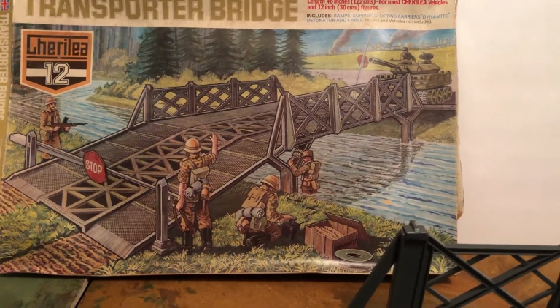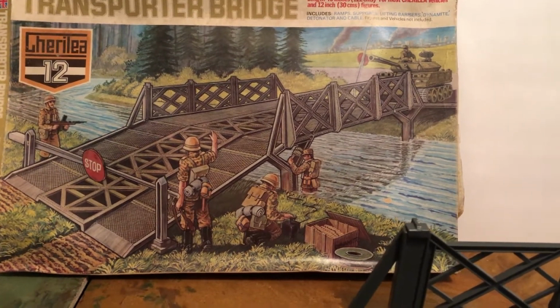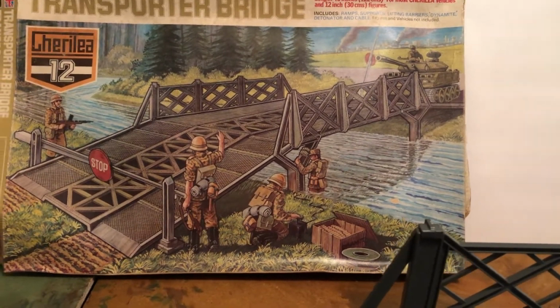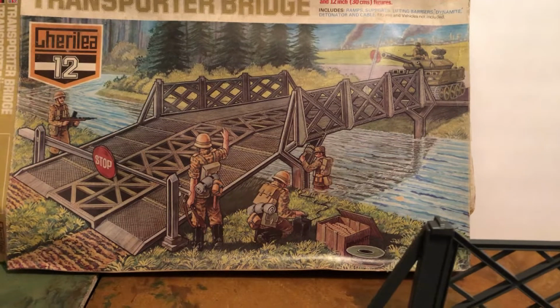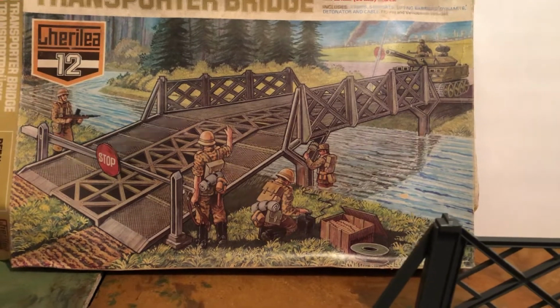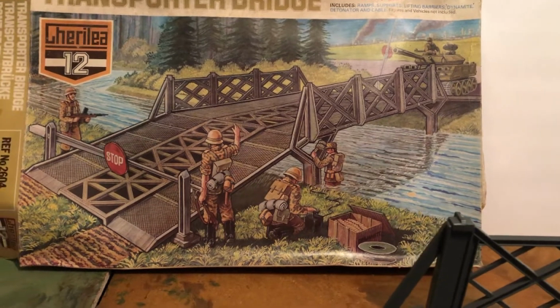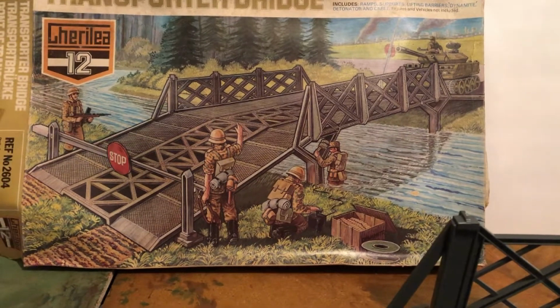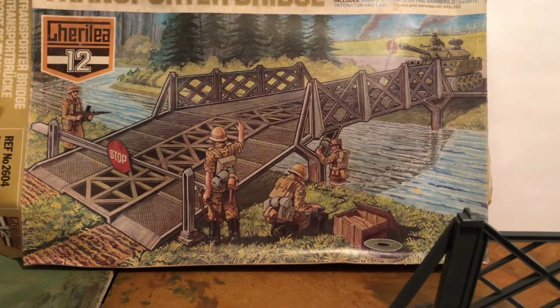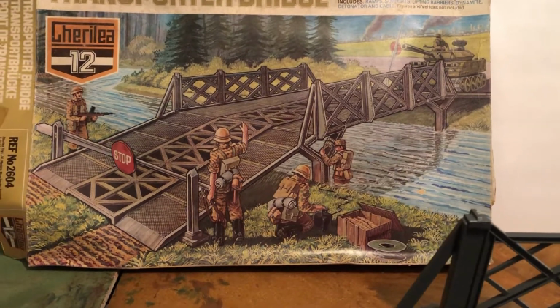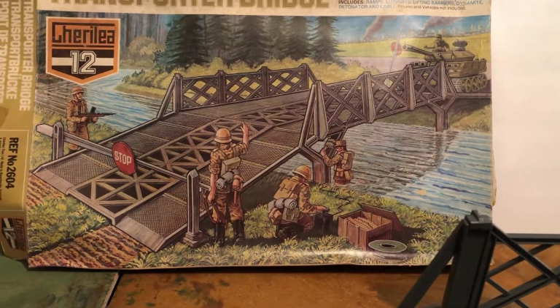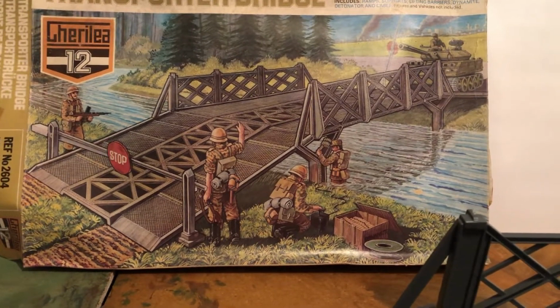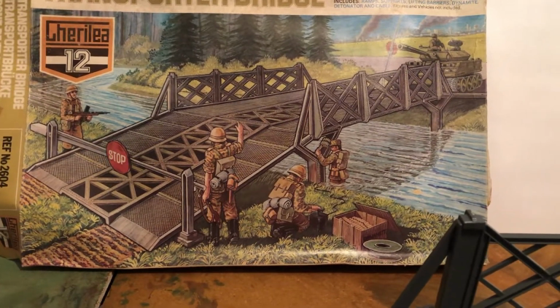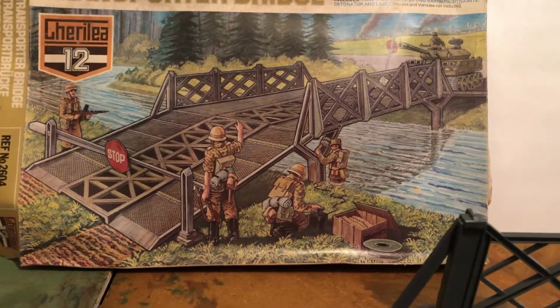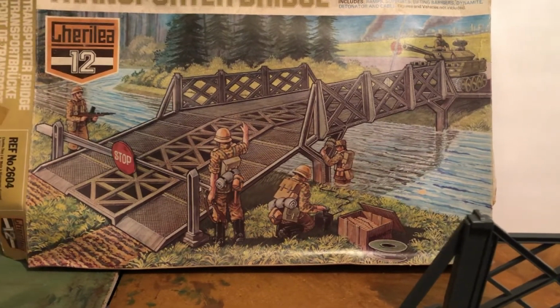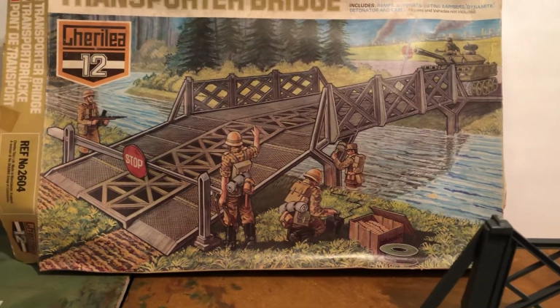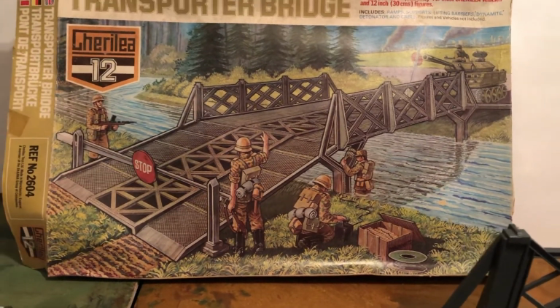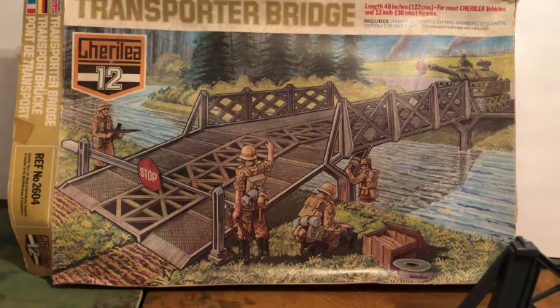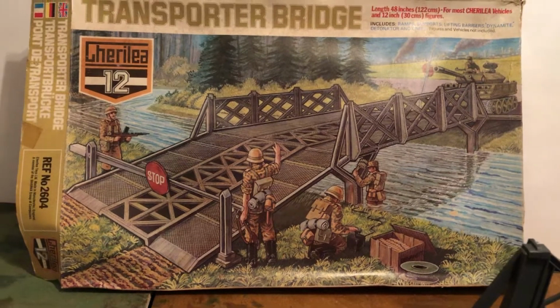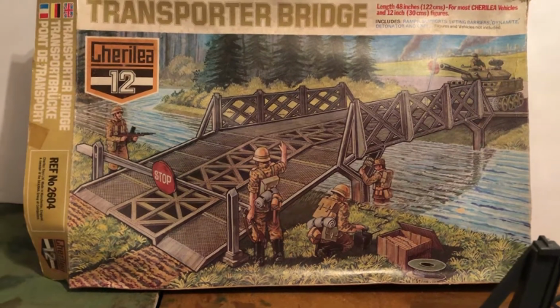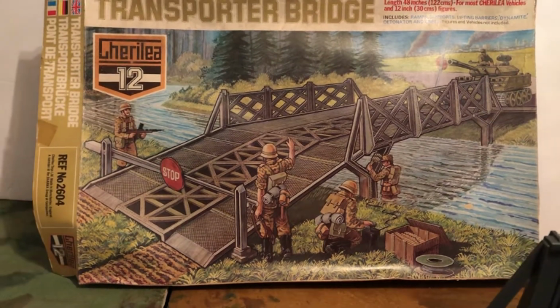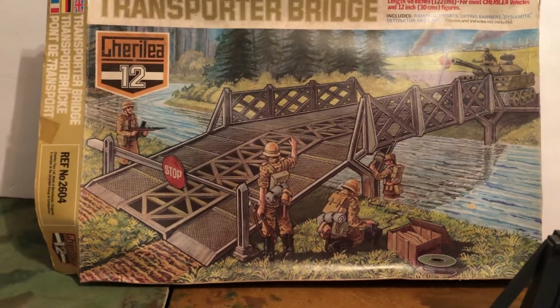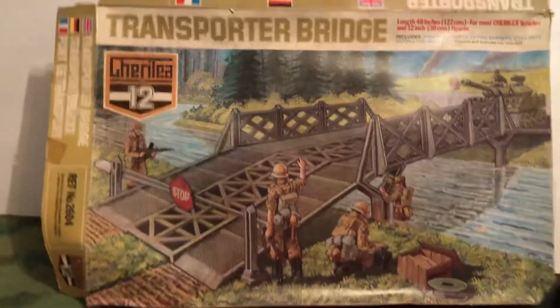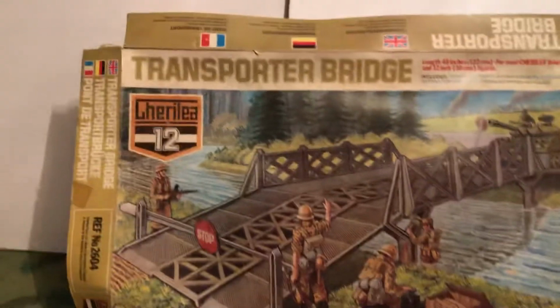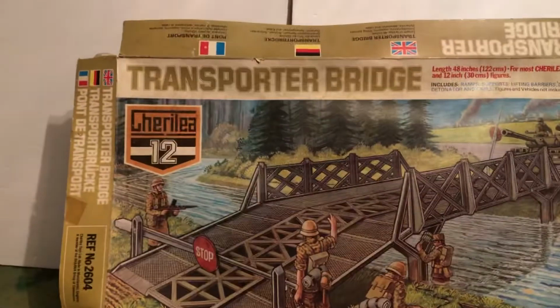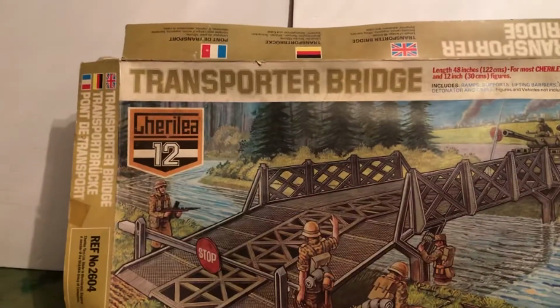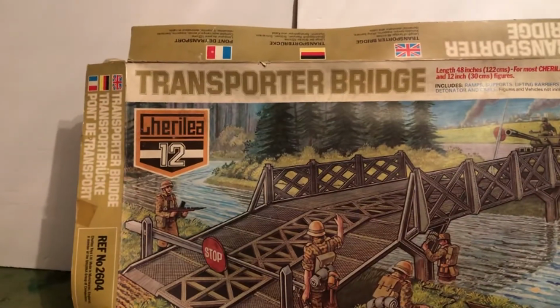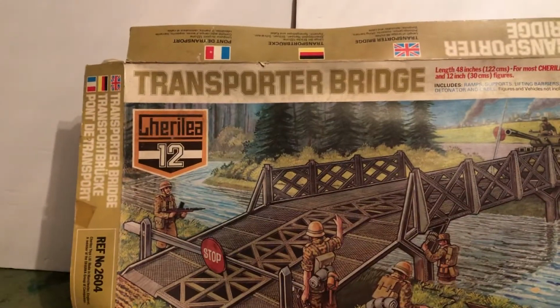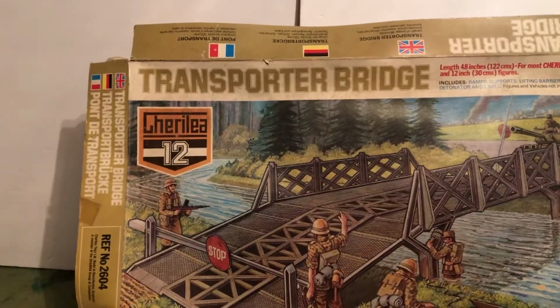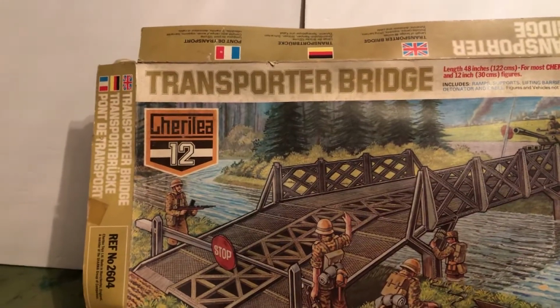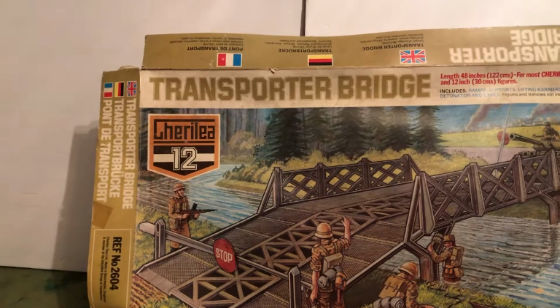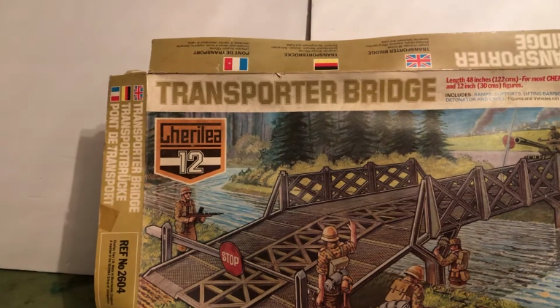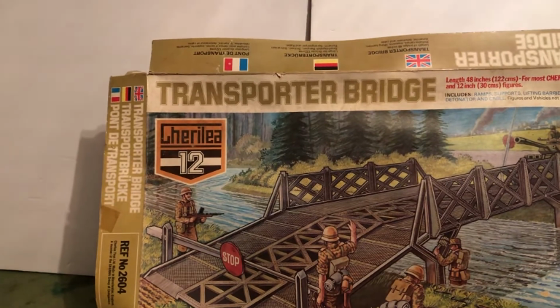Action Team, I believe, they used in Germany. And Group Action Joe was the name in France for G.I. Joe. They've got it in English, German, and French language.